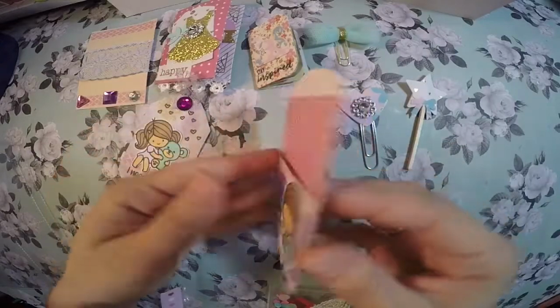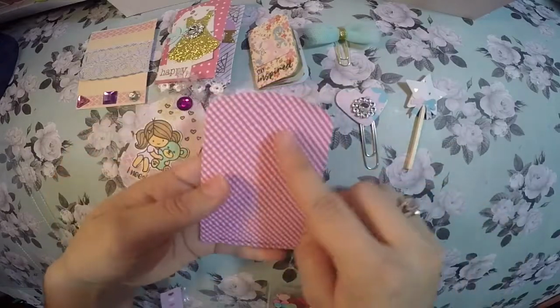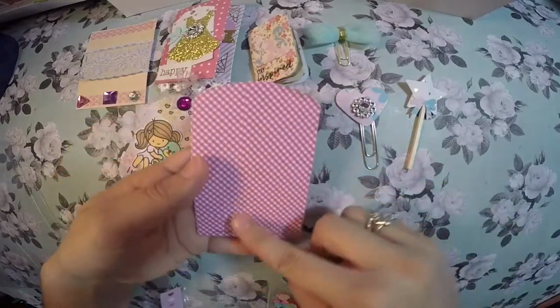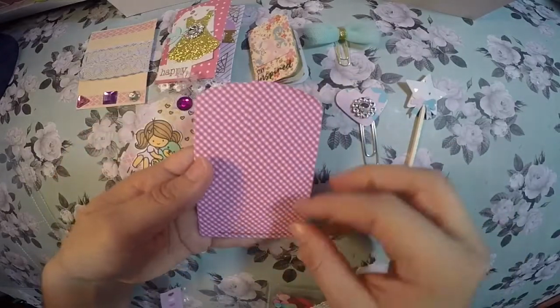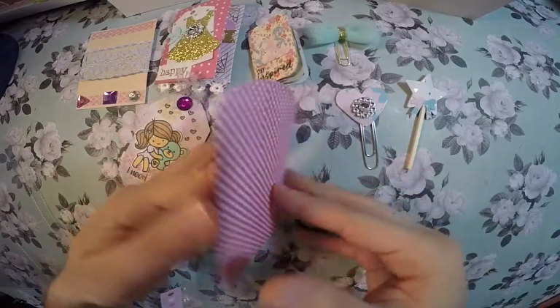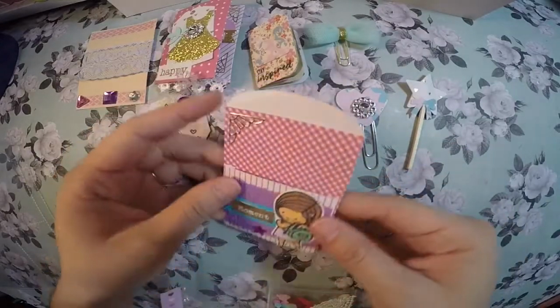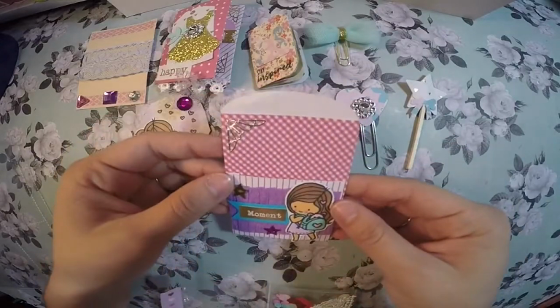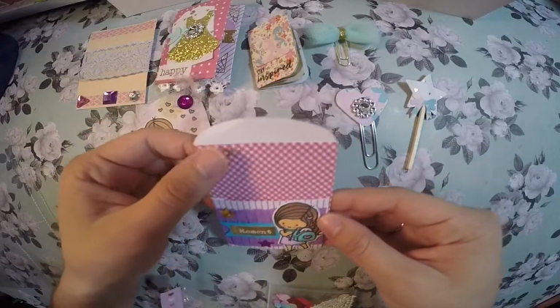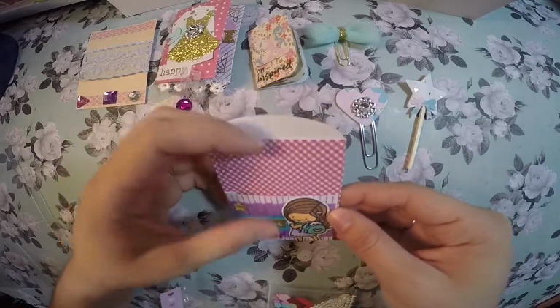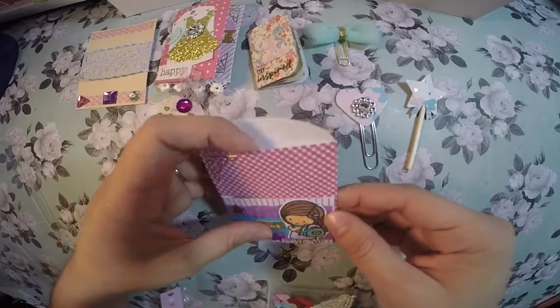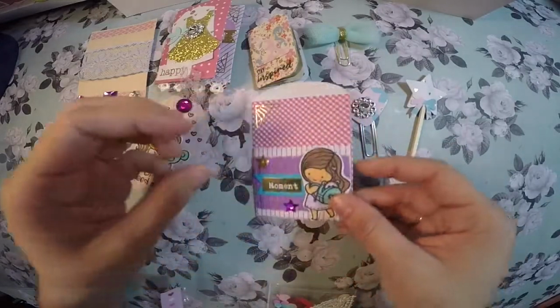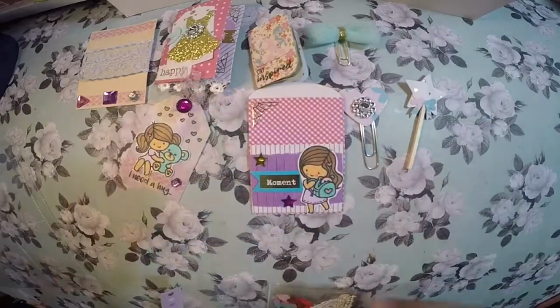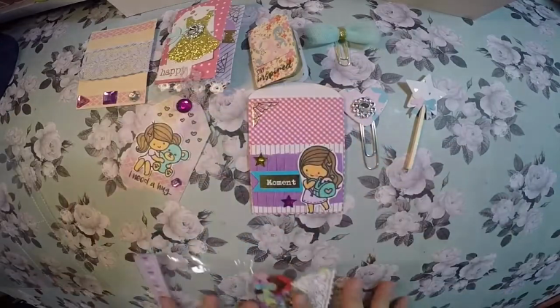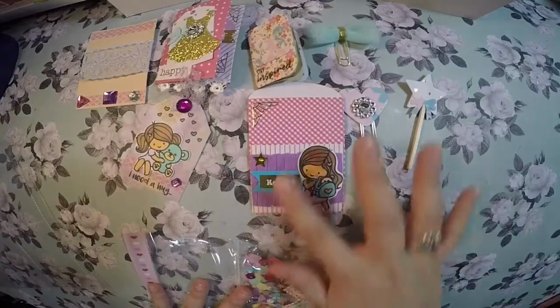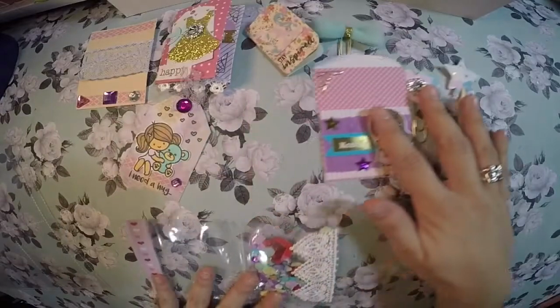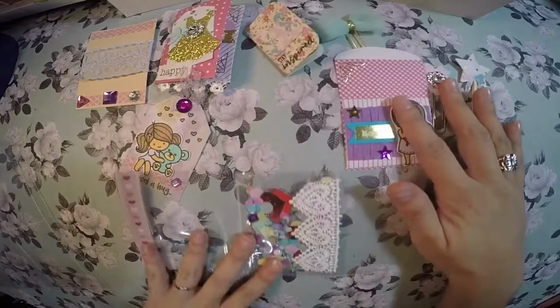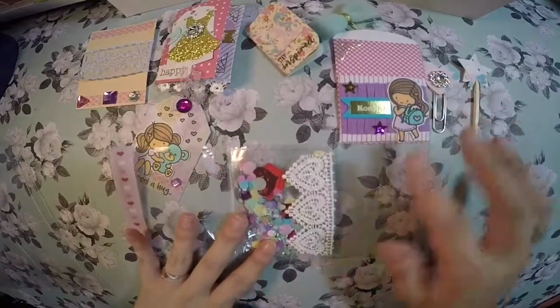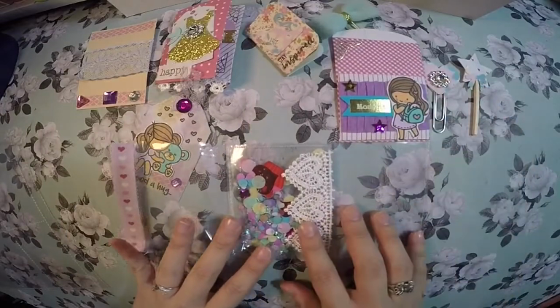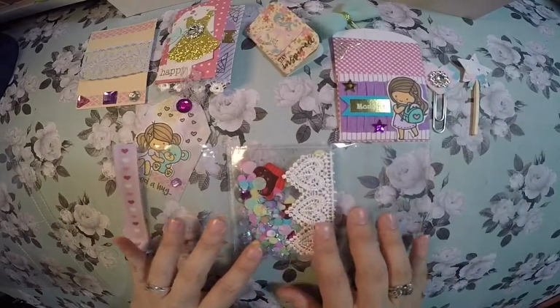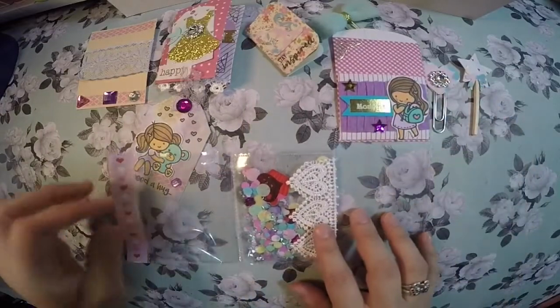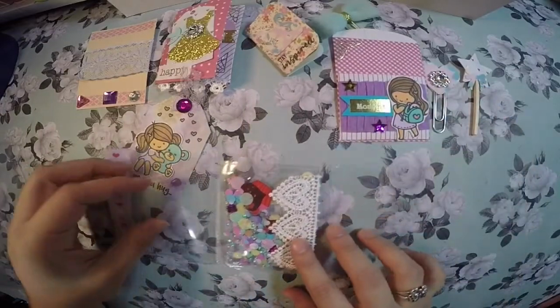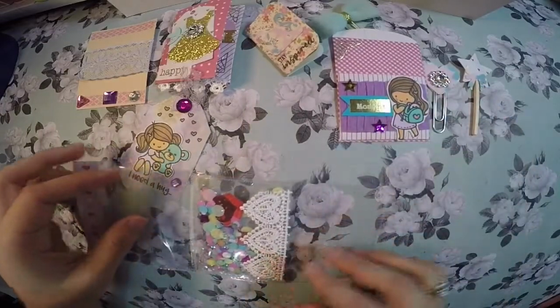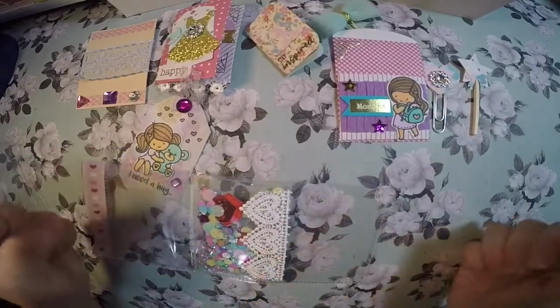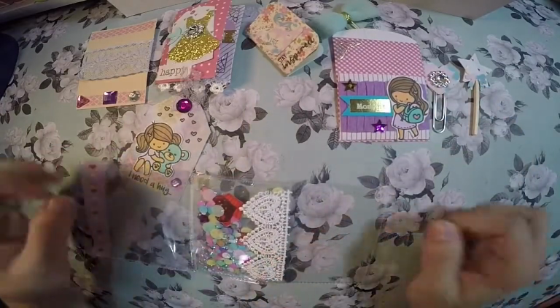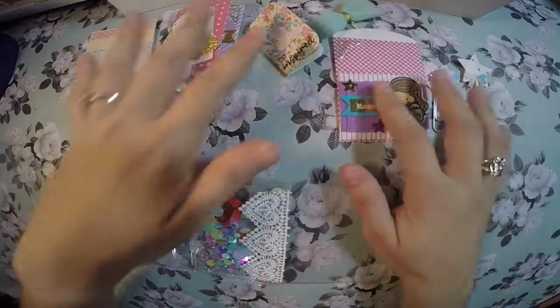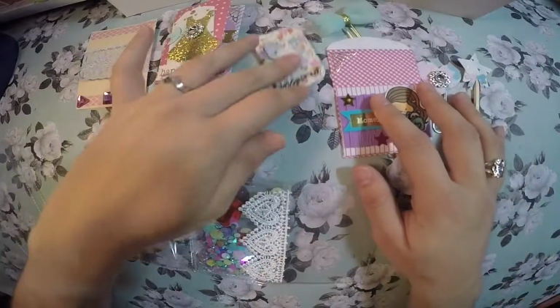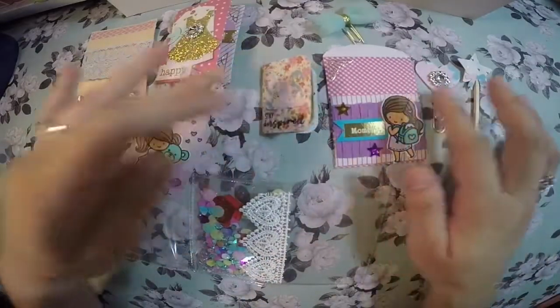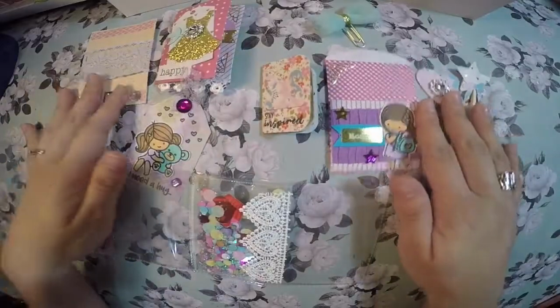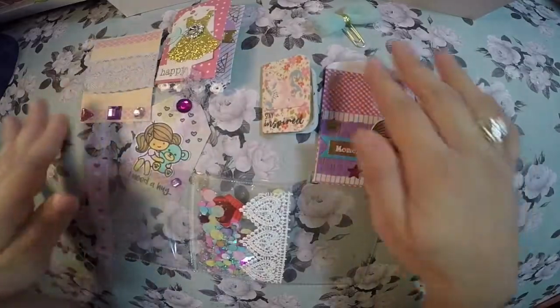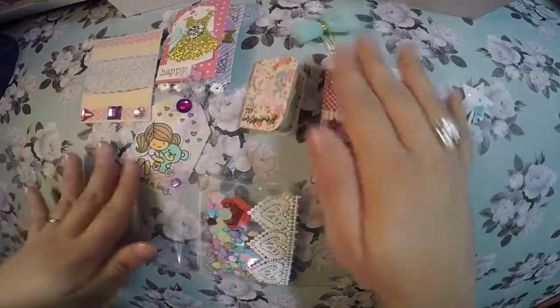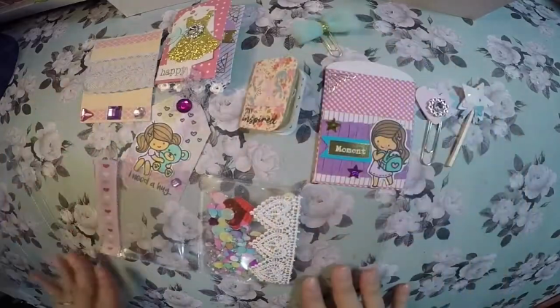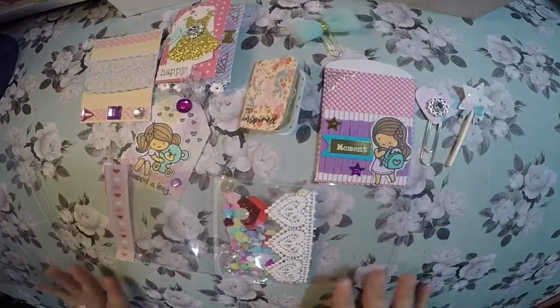This is how it looks plain on the back. I hope you guys get some inspiration — I really enjoyed making this. Thank you guys for stopping by and I hope you have a beautiful day. Take care, bye!